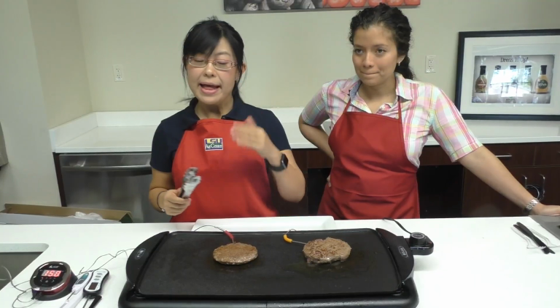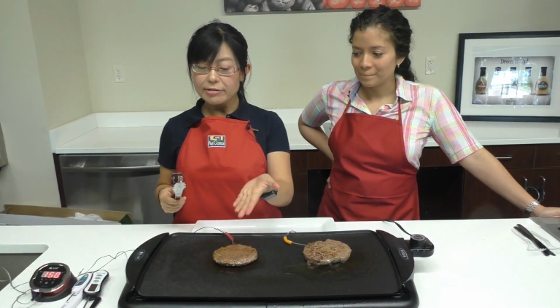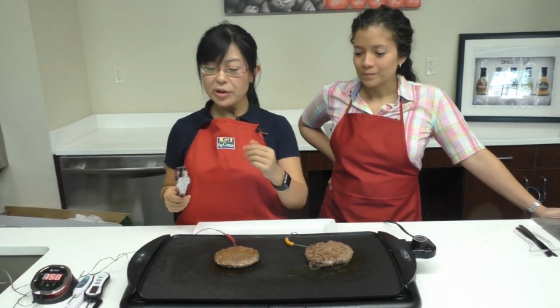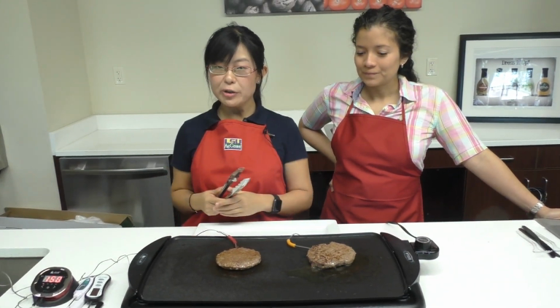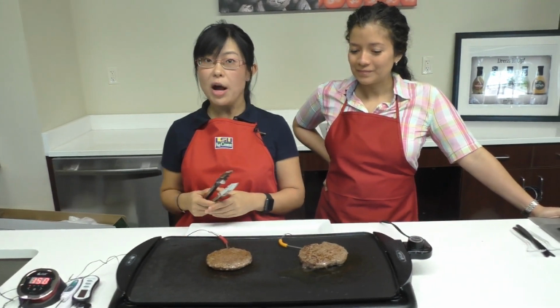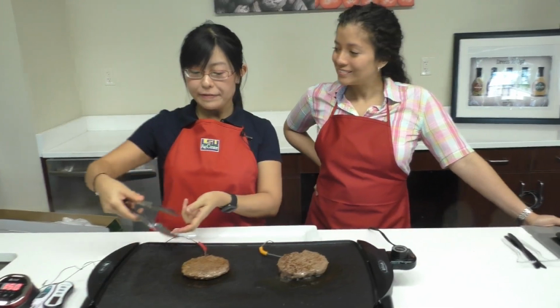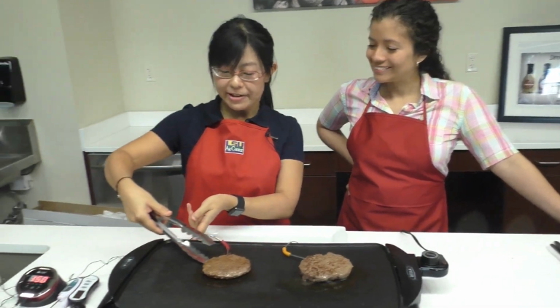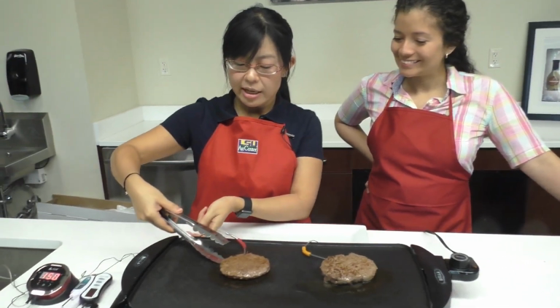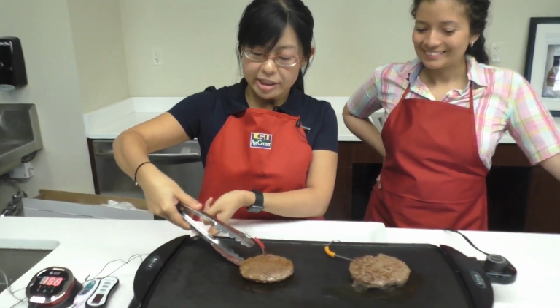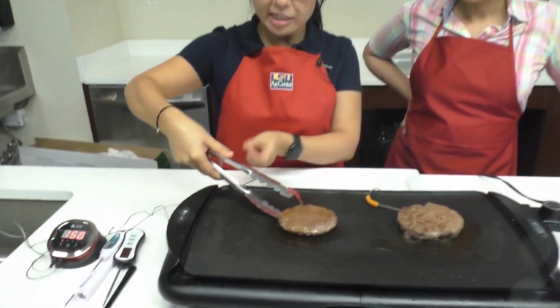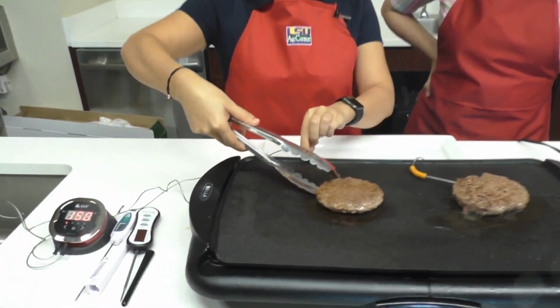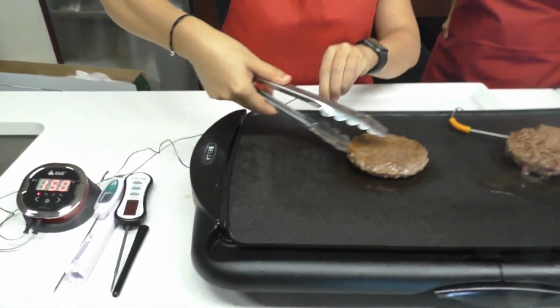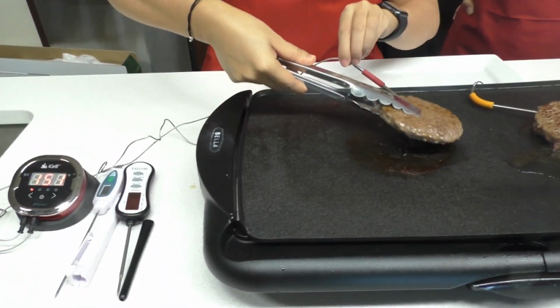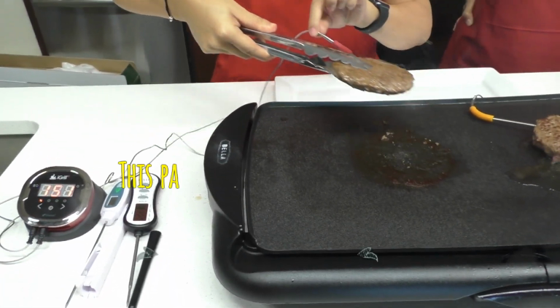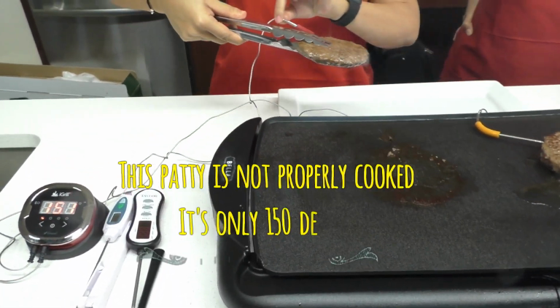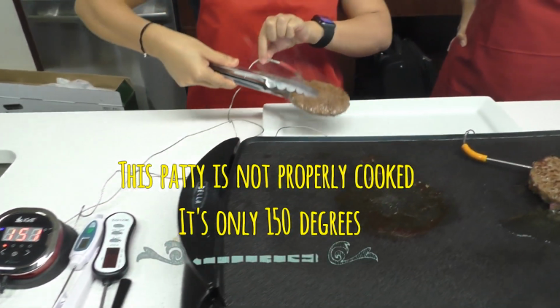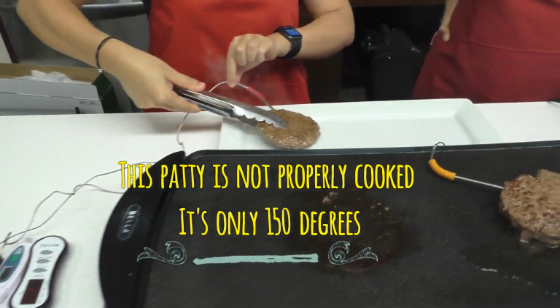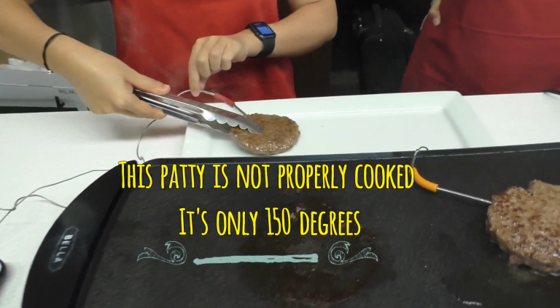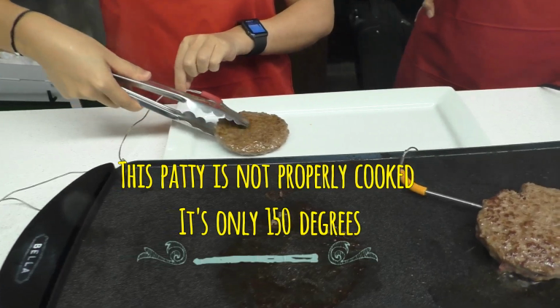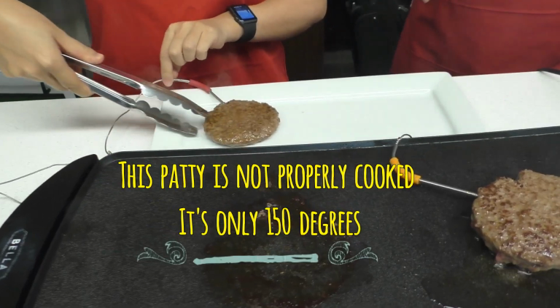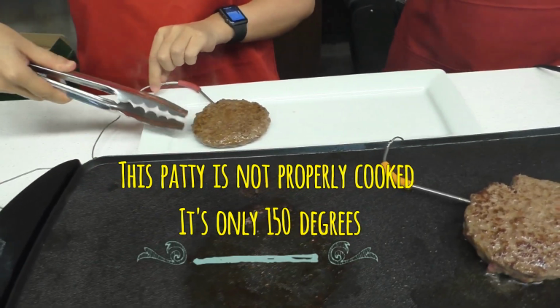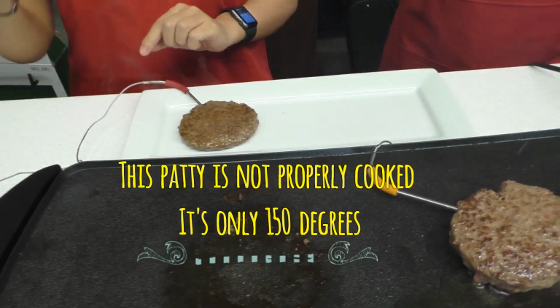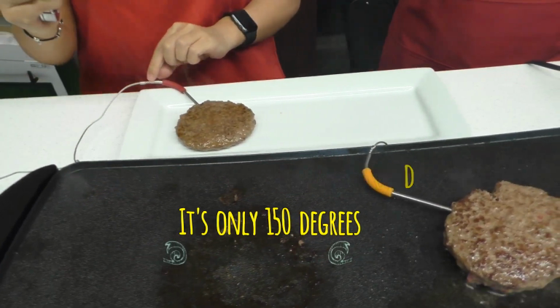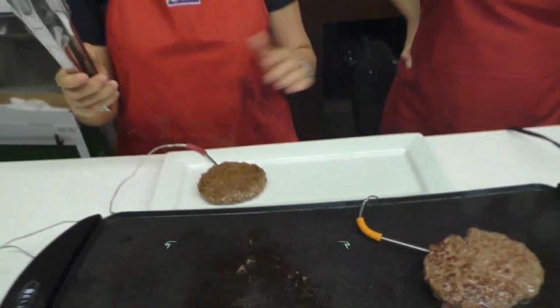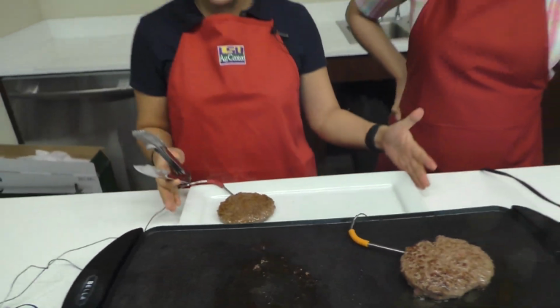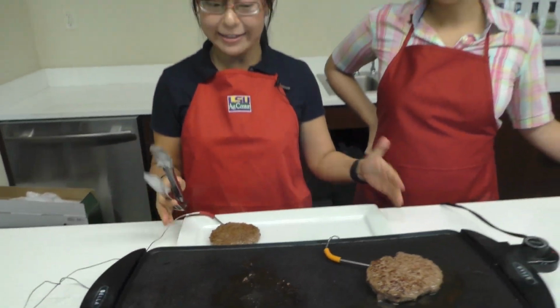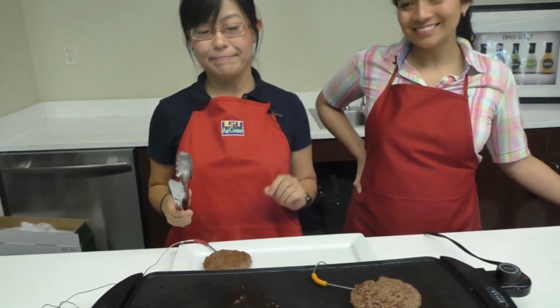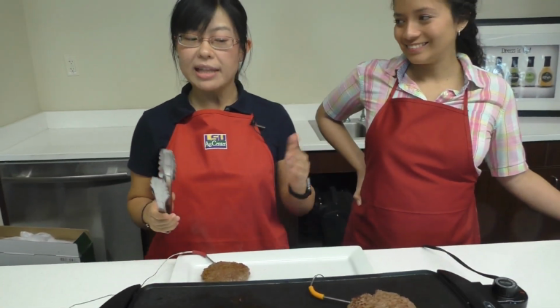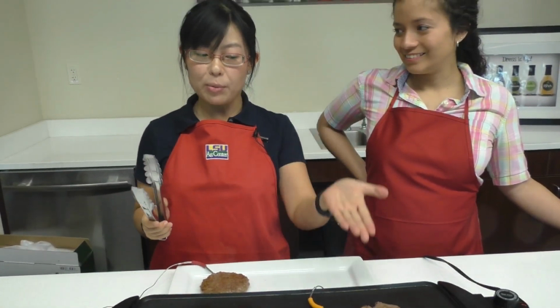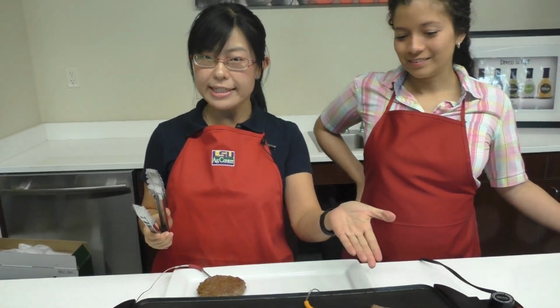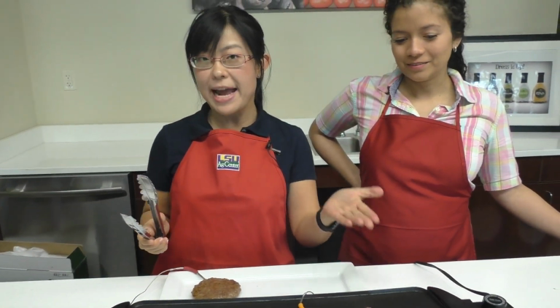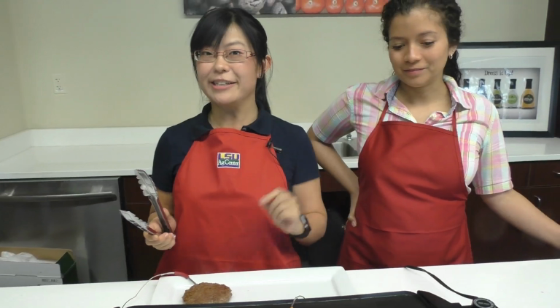Now this burger is cooked to 150 degrees, which is 10 degrees below the required temperature. We're going to take it off the griddle and set it to the side, using a clean utensil and a clean plate. Now we're going to wait for the second patty to cook.